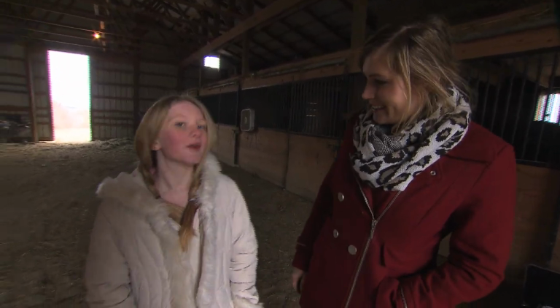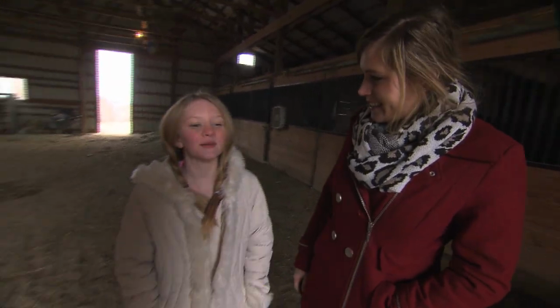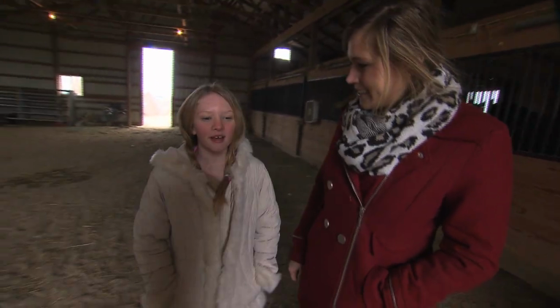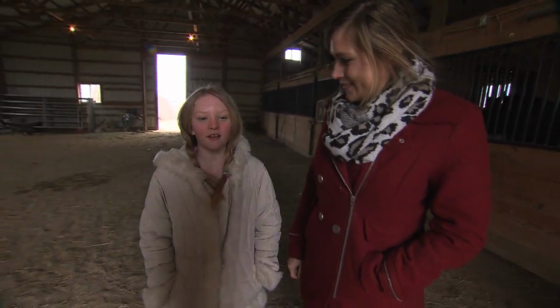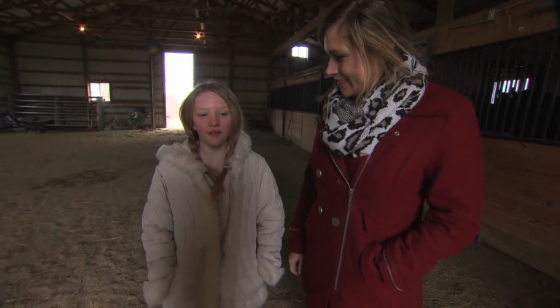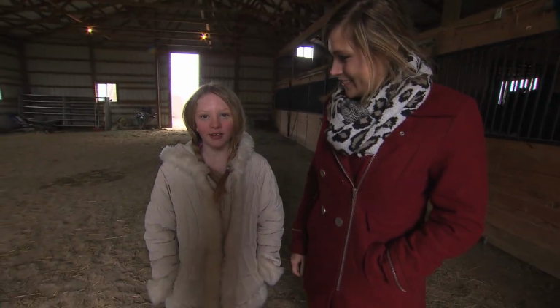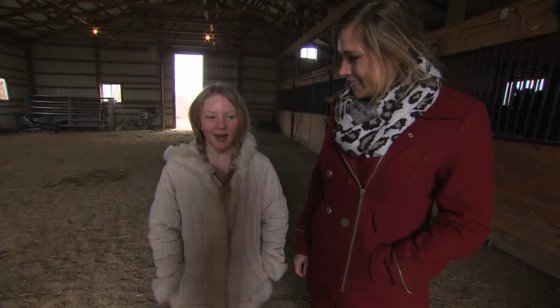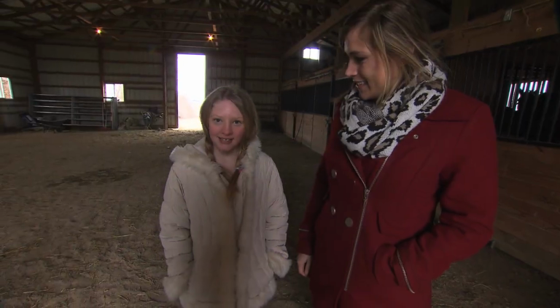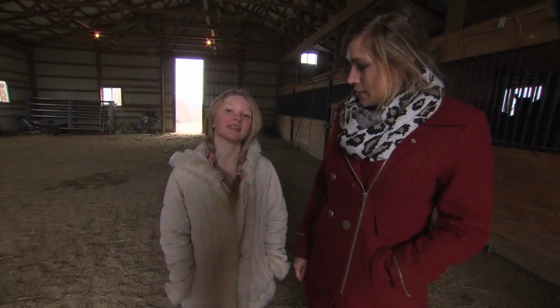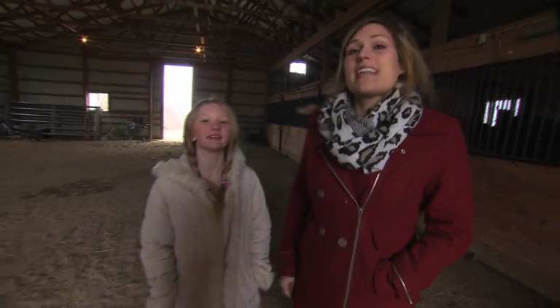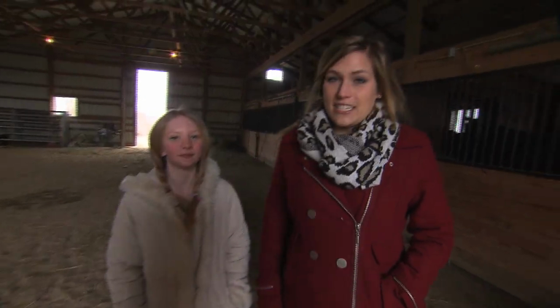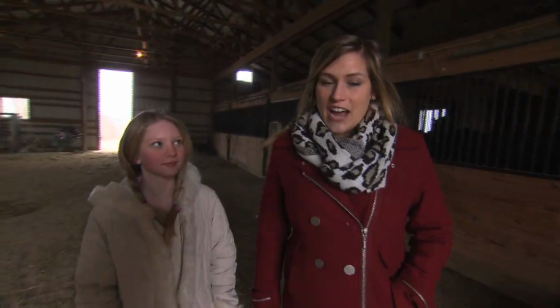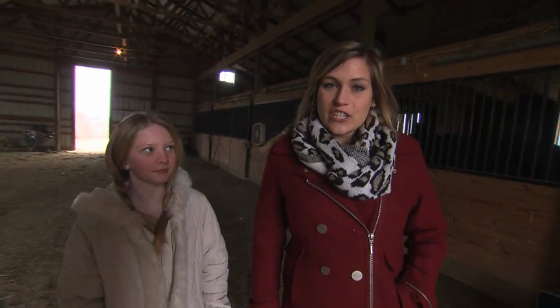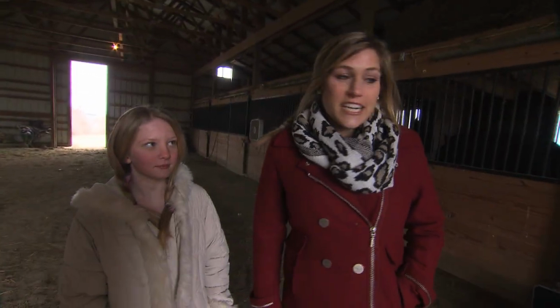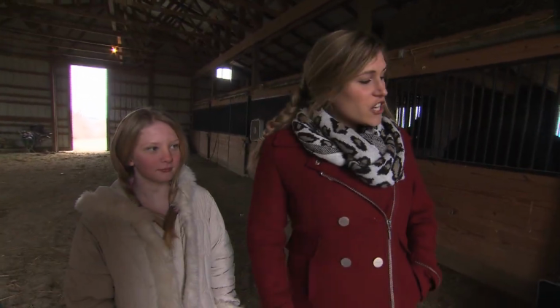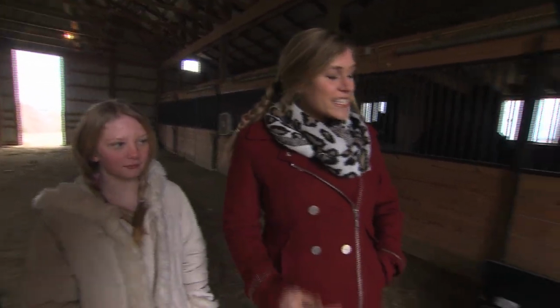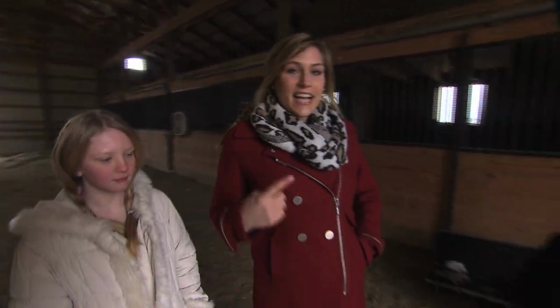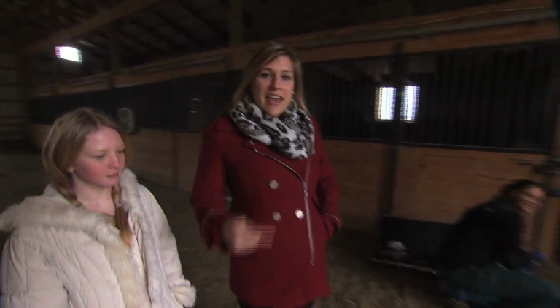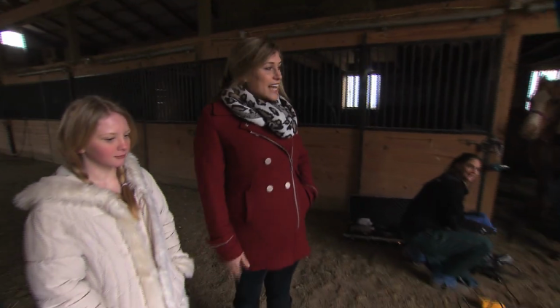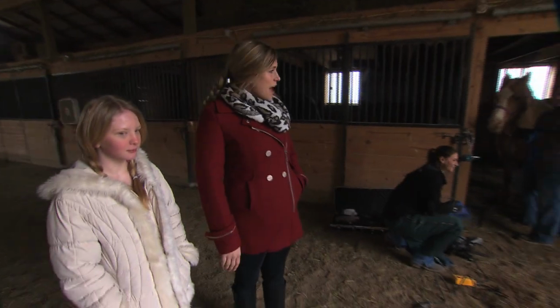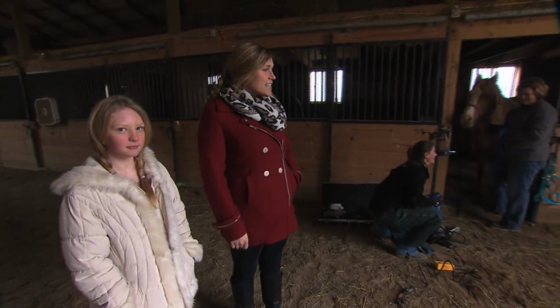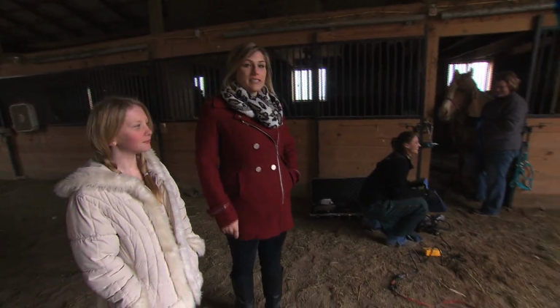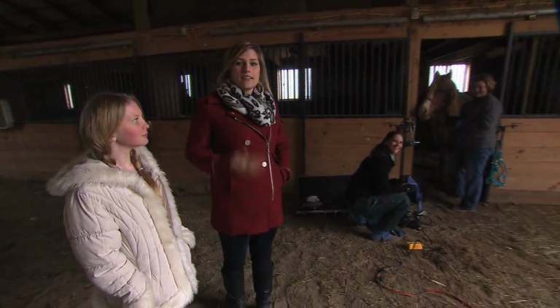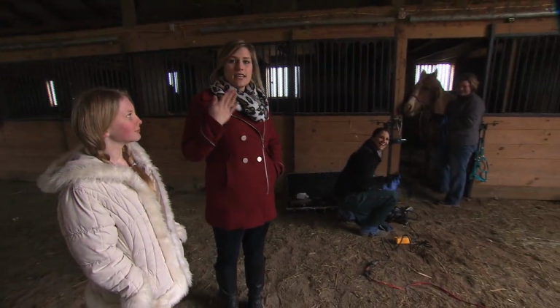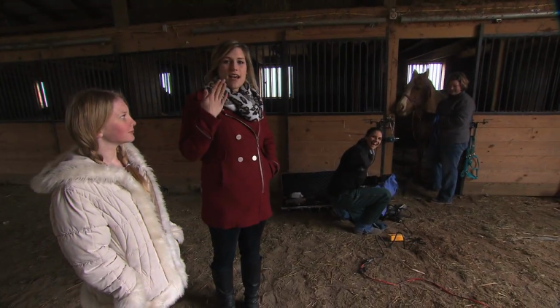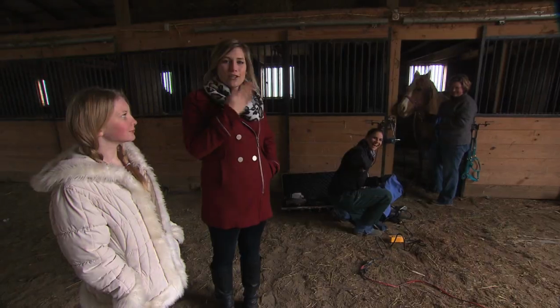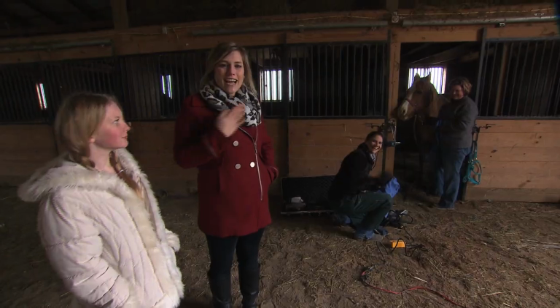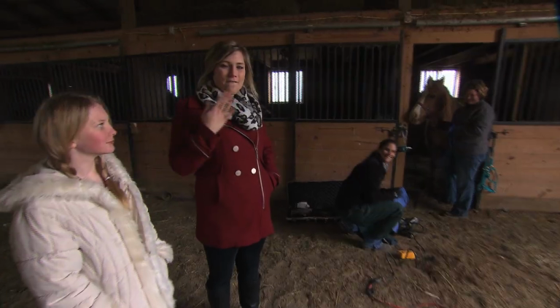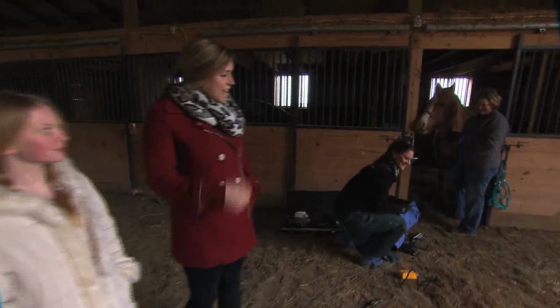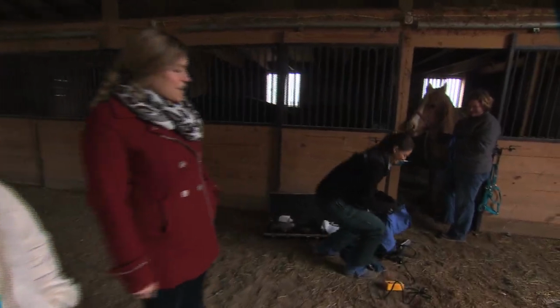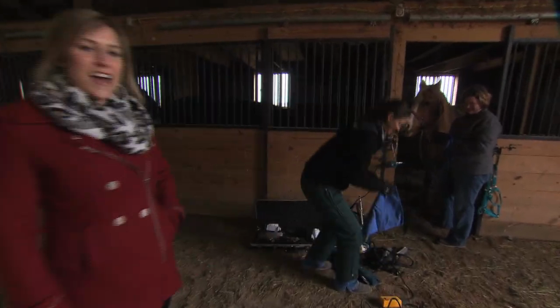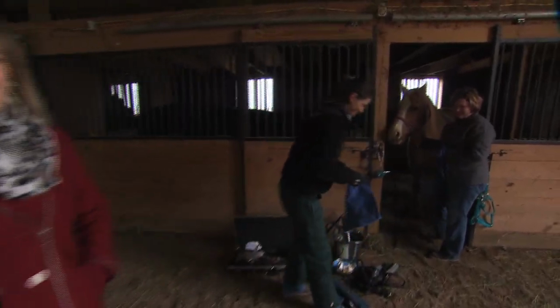We're going to be floating Patty's teeth. Dr. Ashley is here. She's currently setting up and Patty is about to get her teeth looked at, fixed, and filed down.